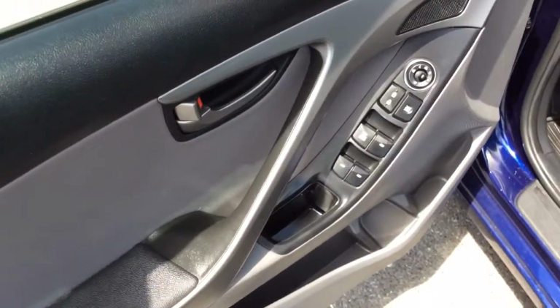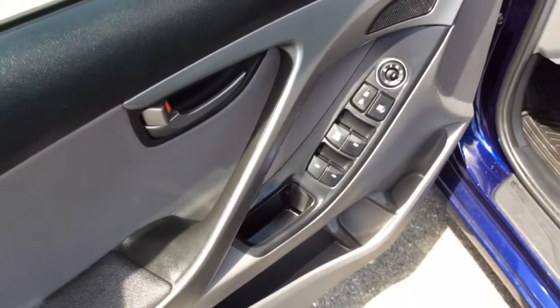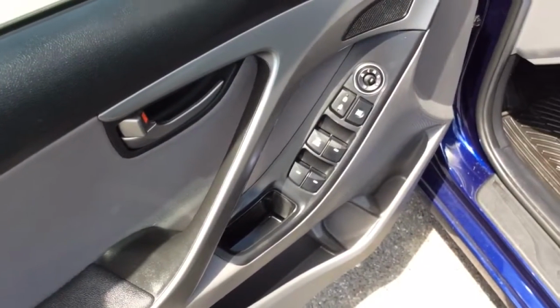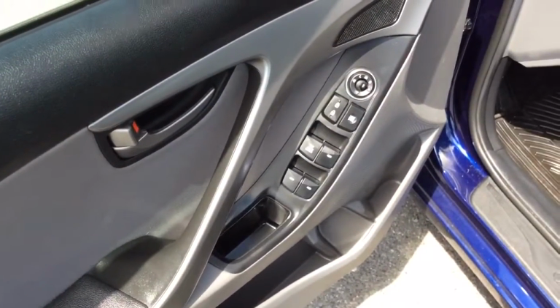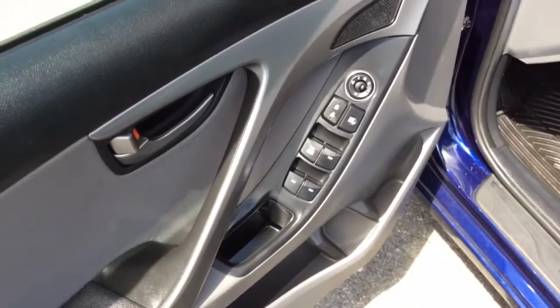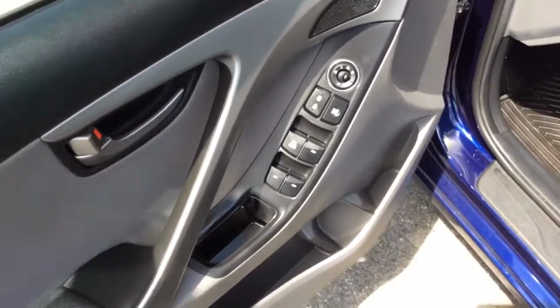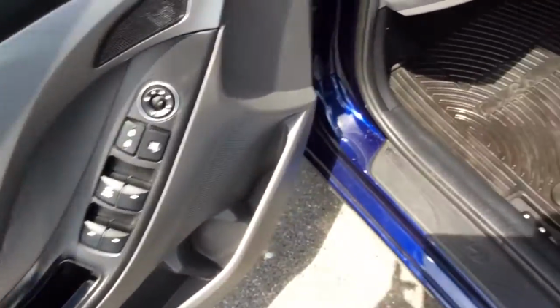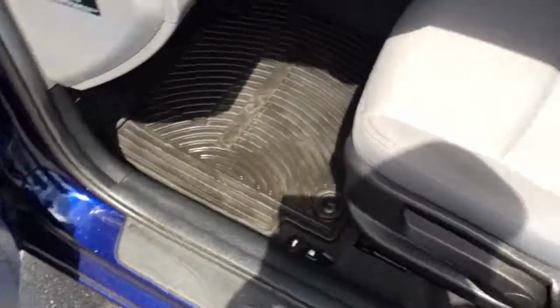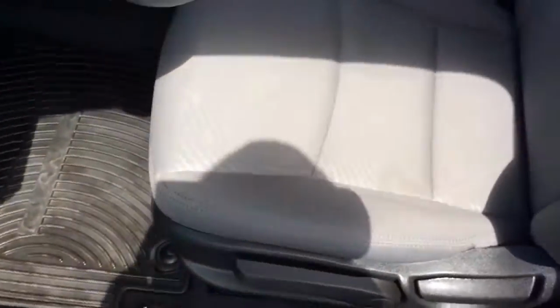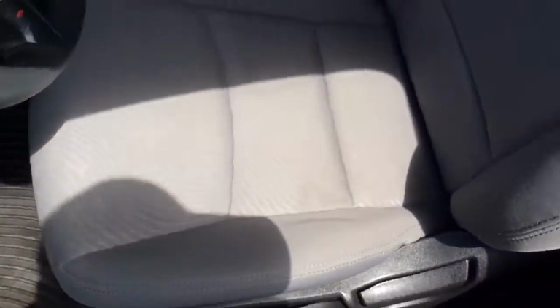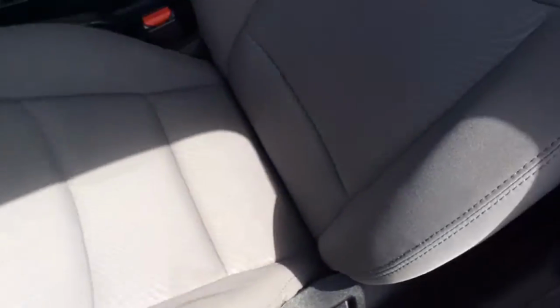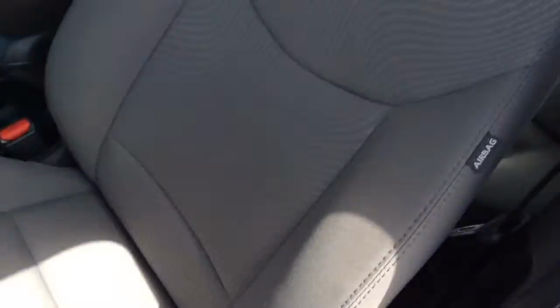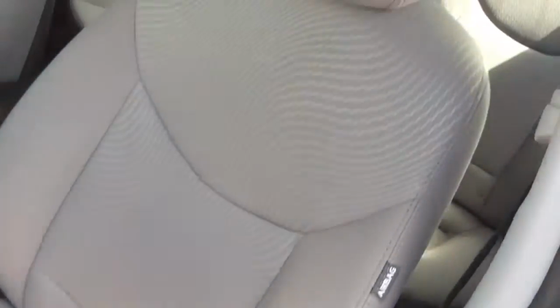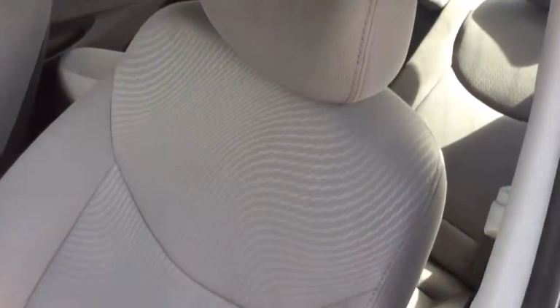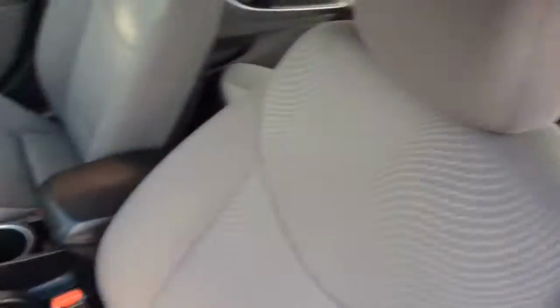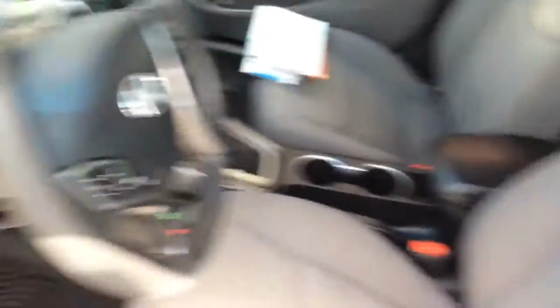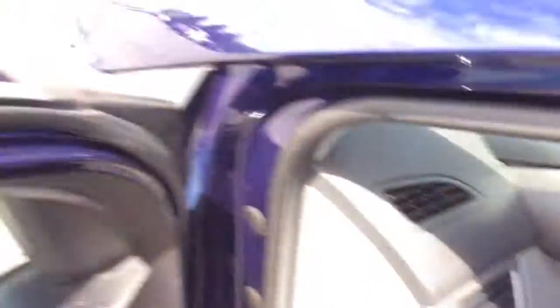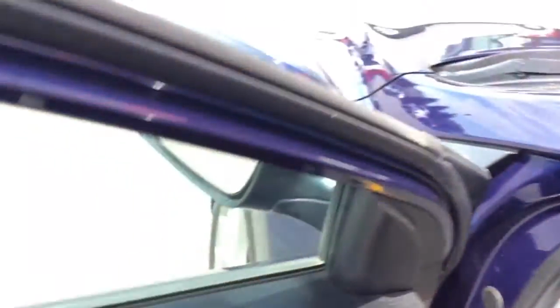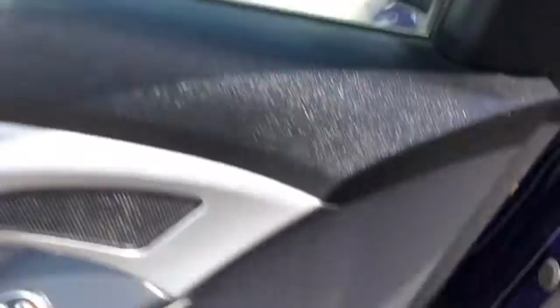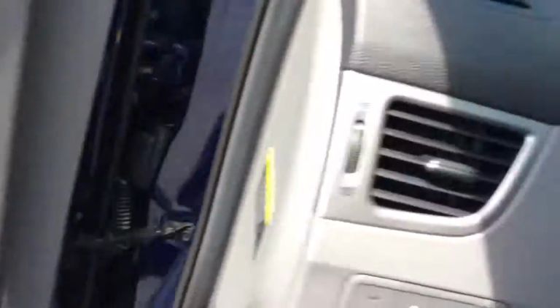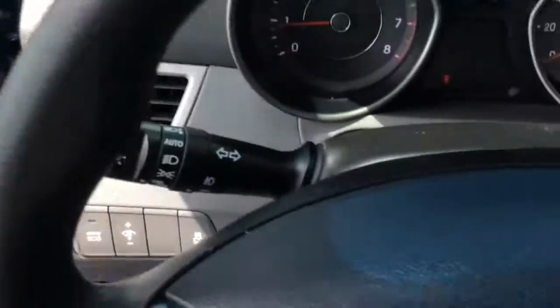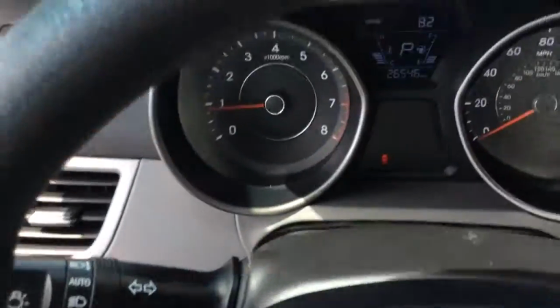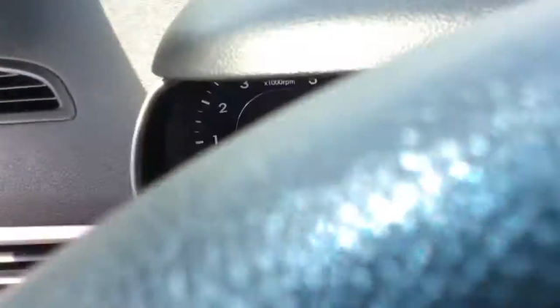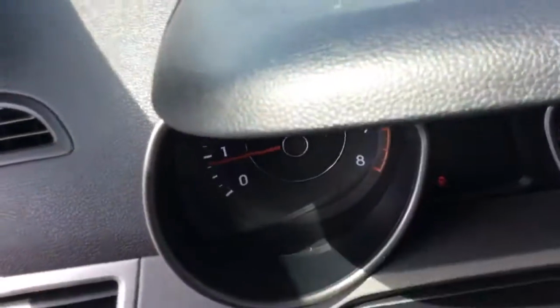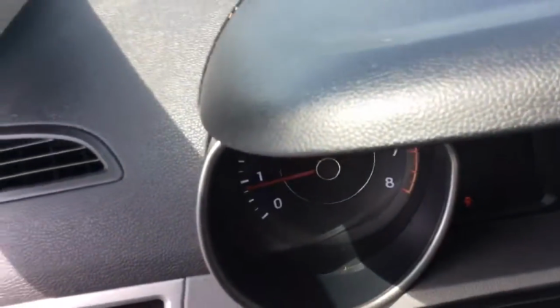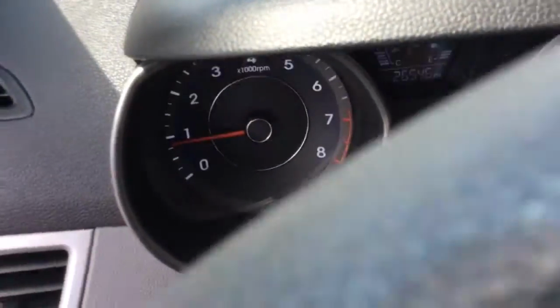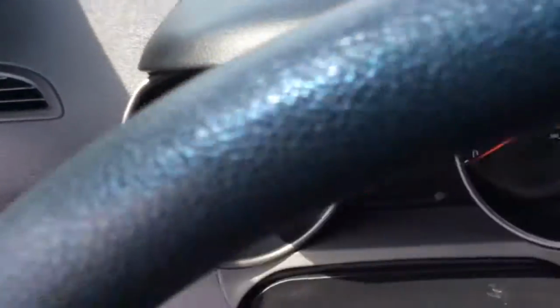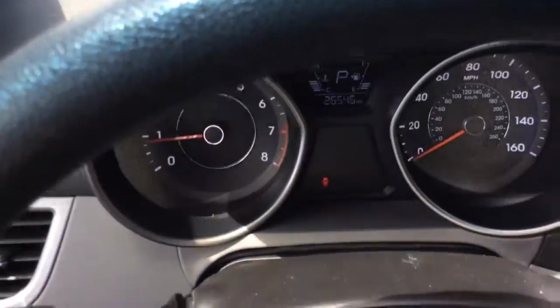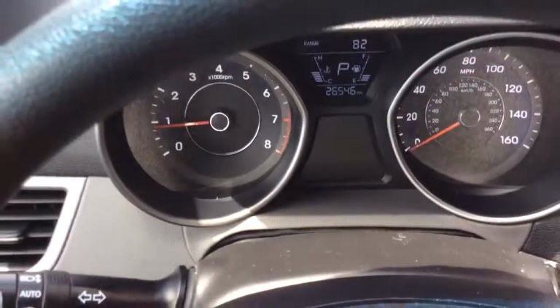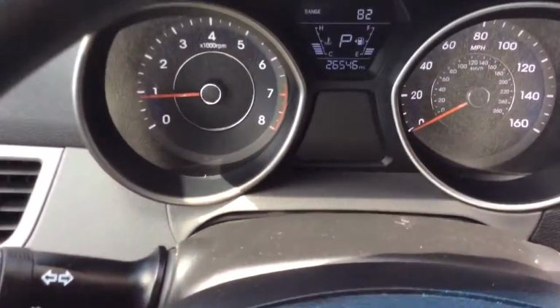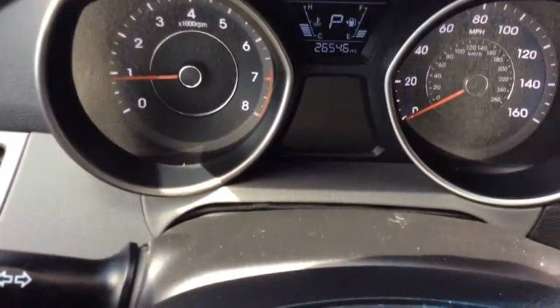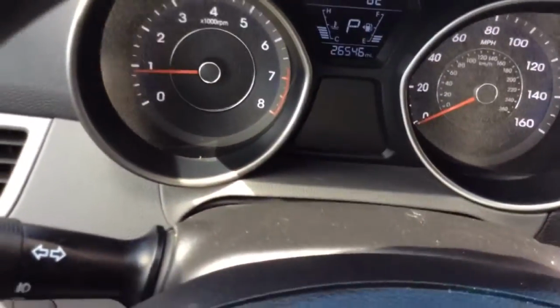It has power windows, power locks, and power mirrors in the door there. The black cloth interior — nice clean vehicle inside and out, well maintained. Lighter colored gray cloth interior. 26,000 miles on it — it has some nice low miles there.